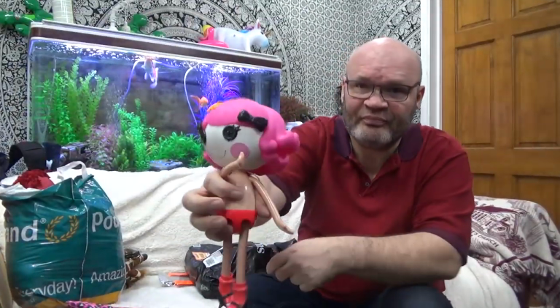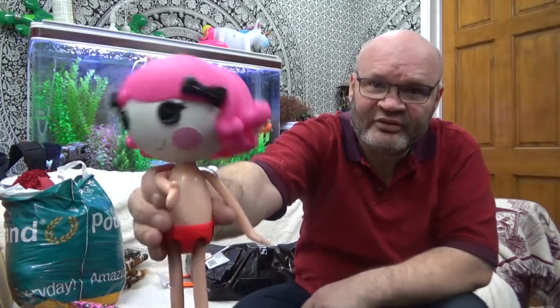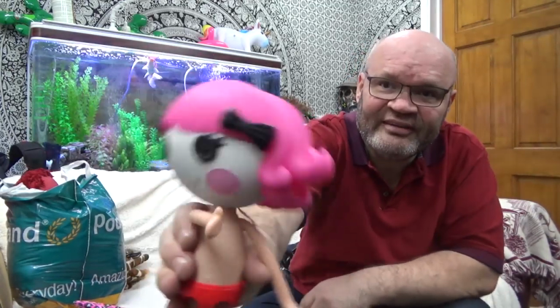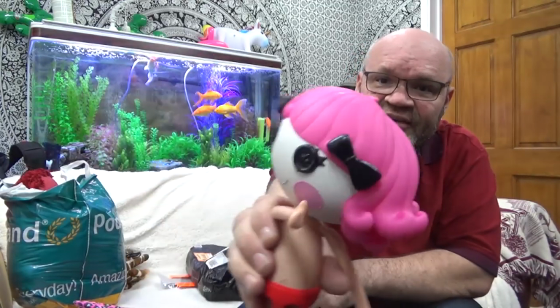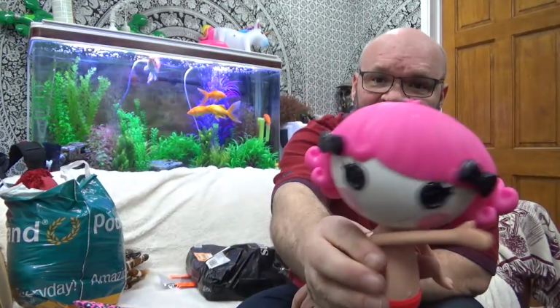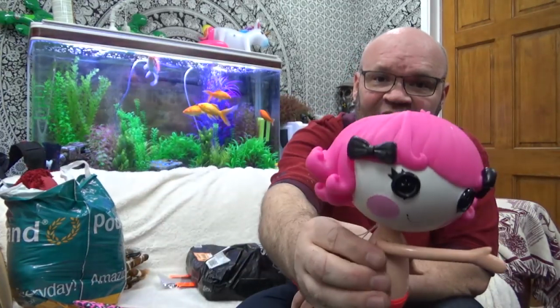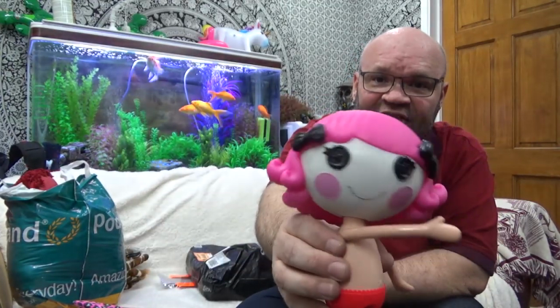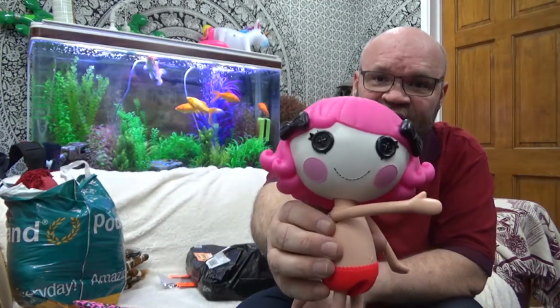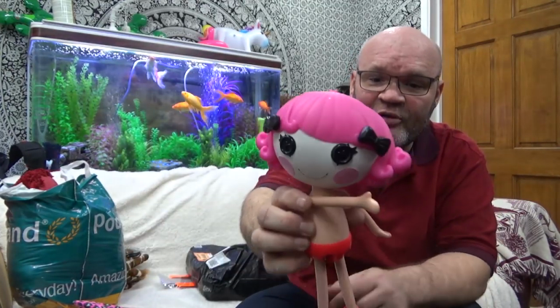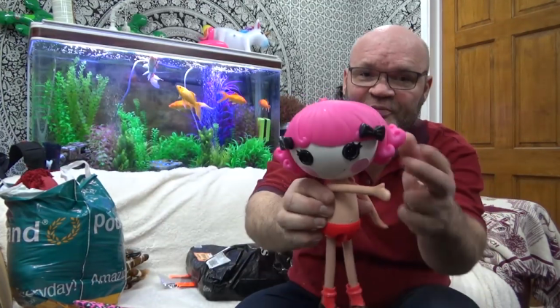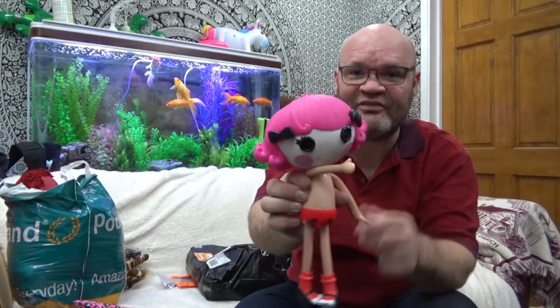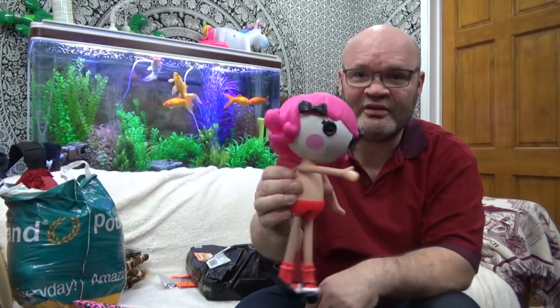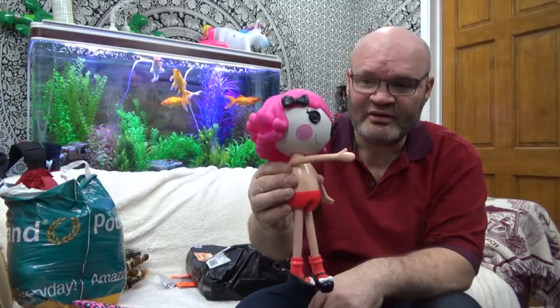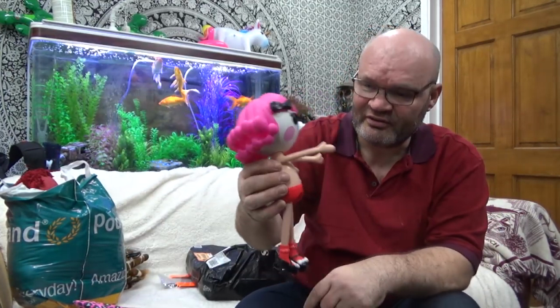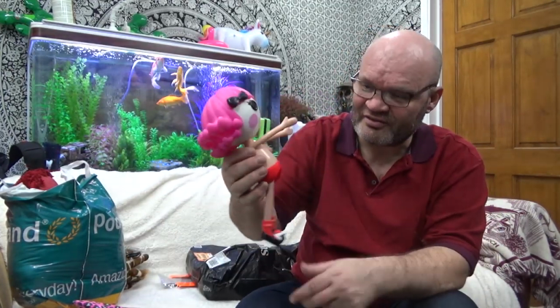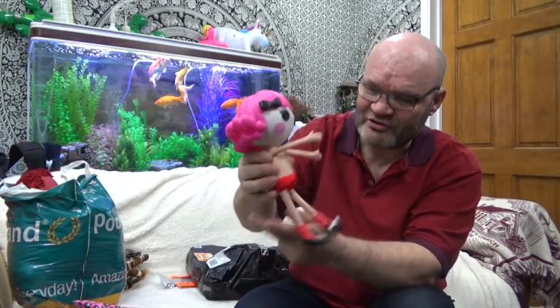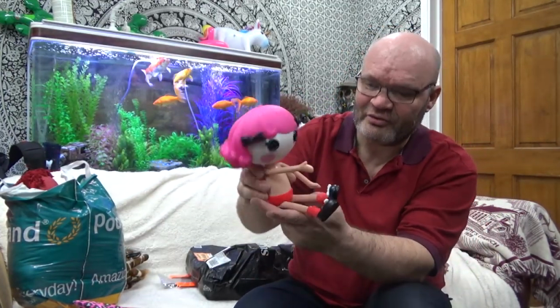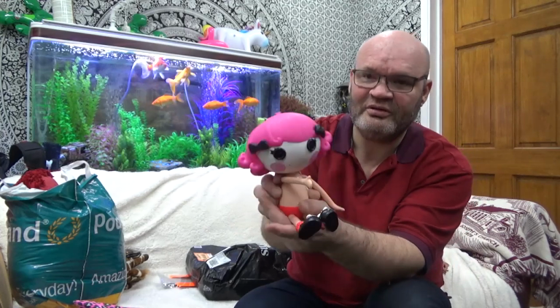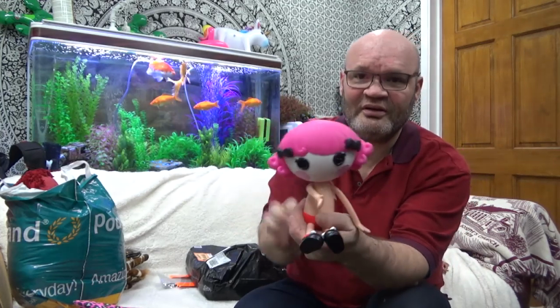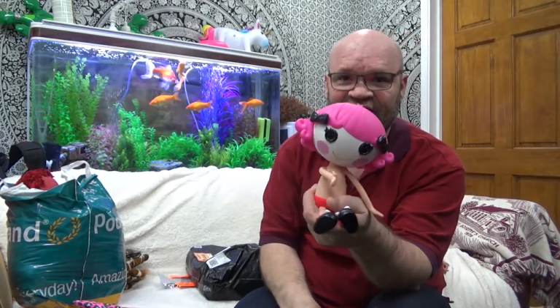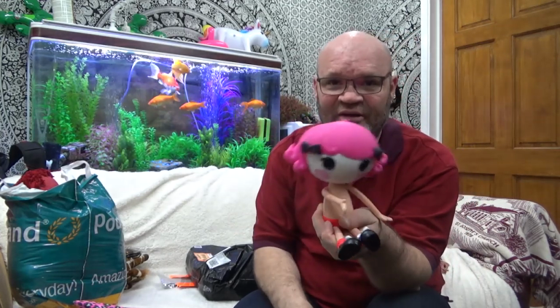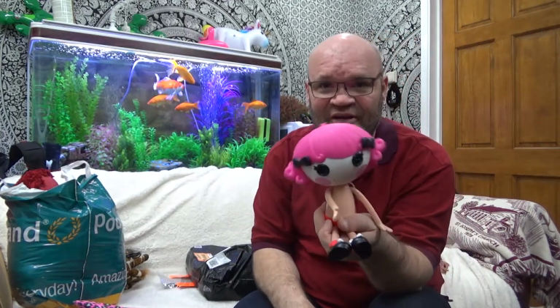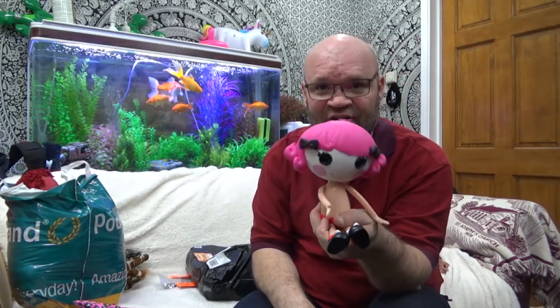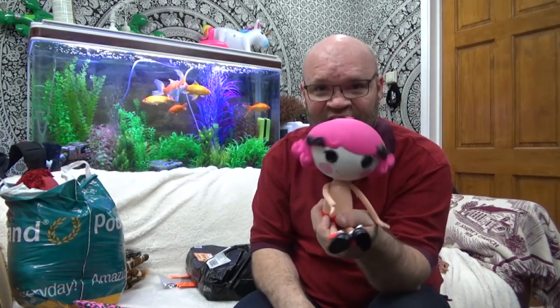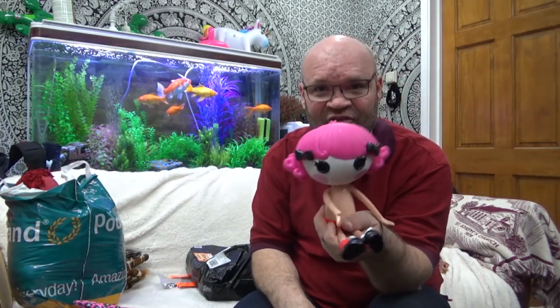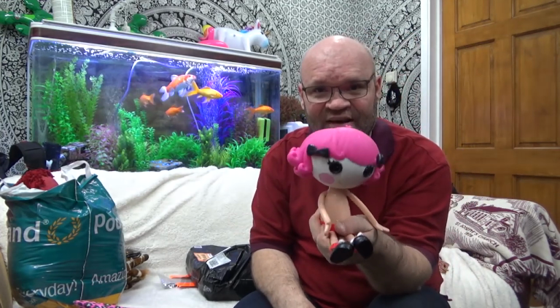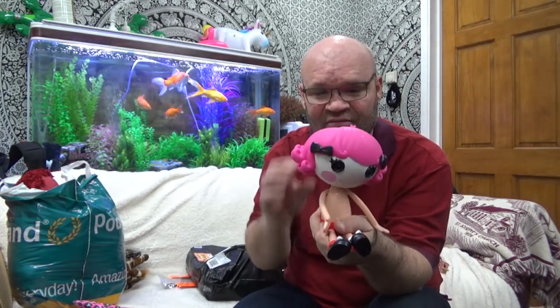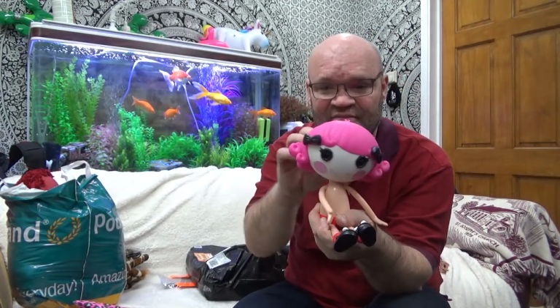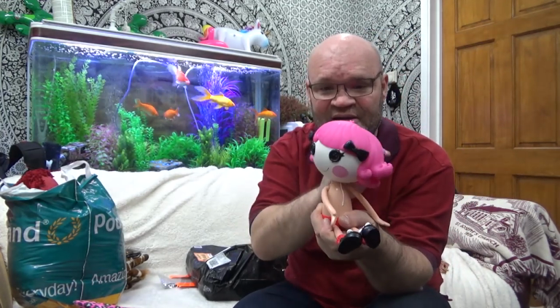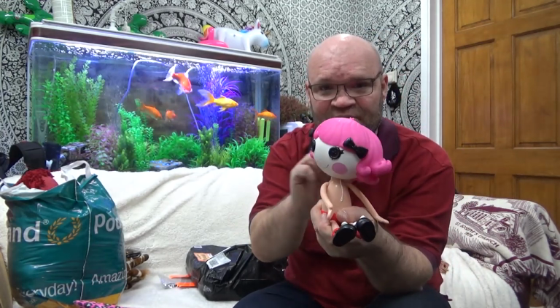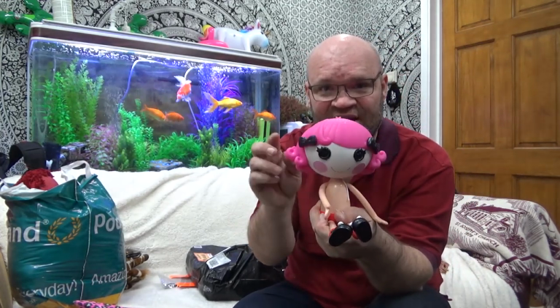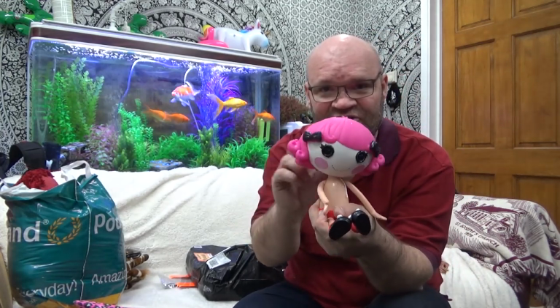Have you got any ideas who it is? Put it in the comments please. It's a rather unusual thing — I thought it looked nice sitting on the side, and maybe a little bit of animation.